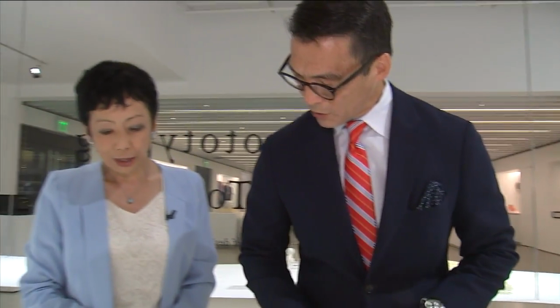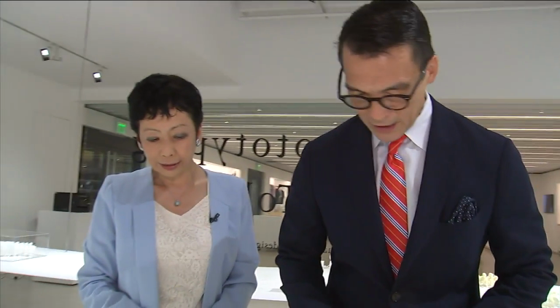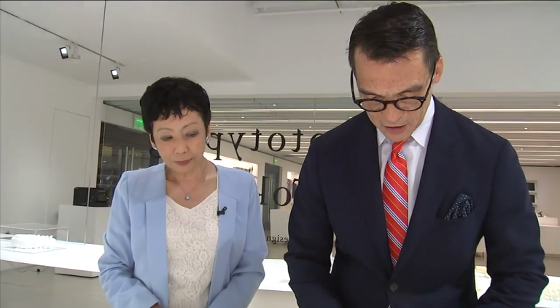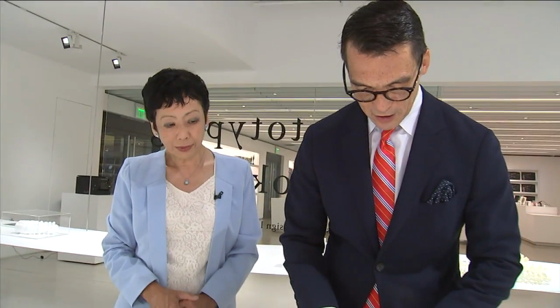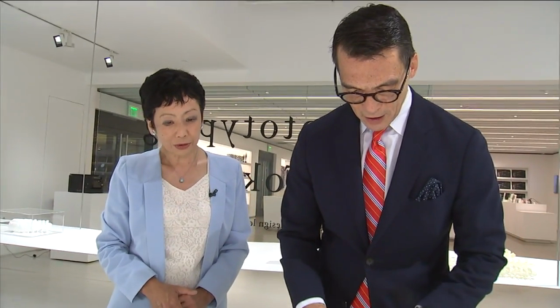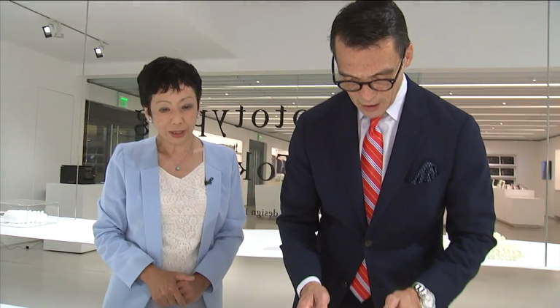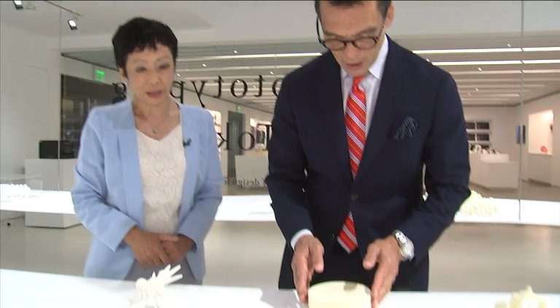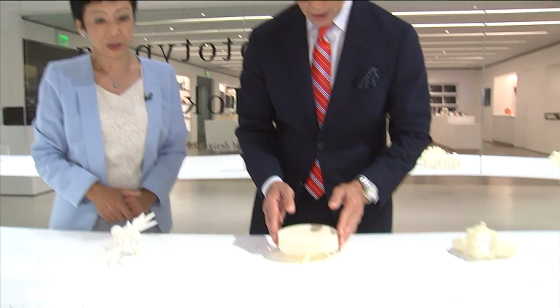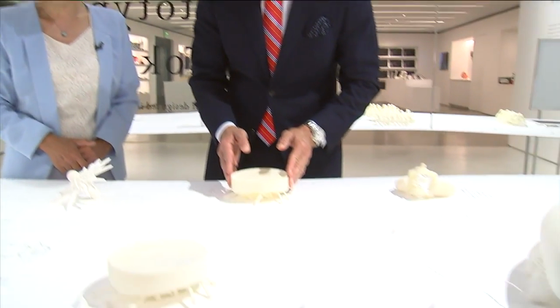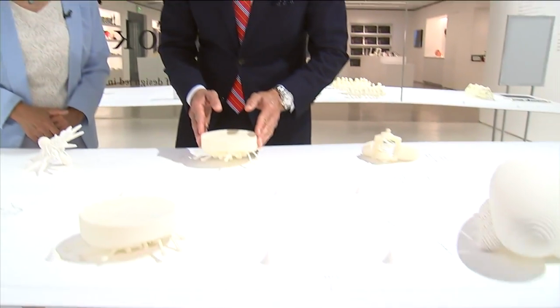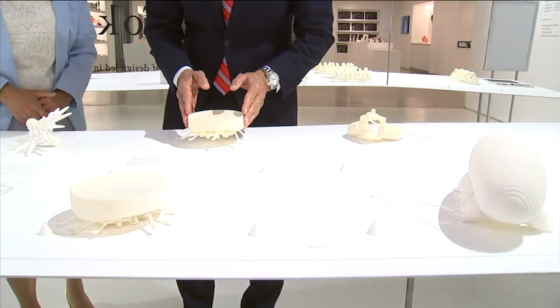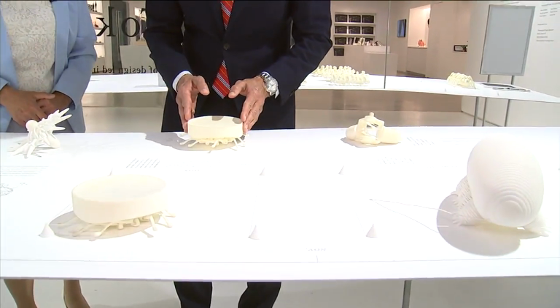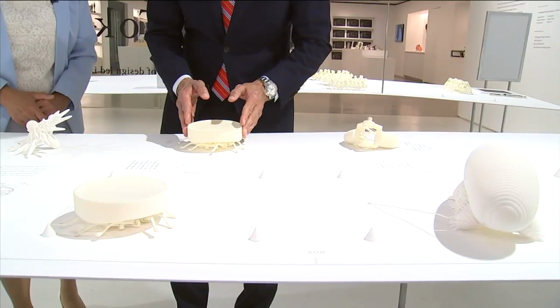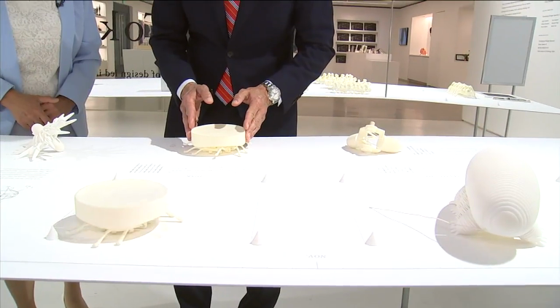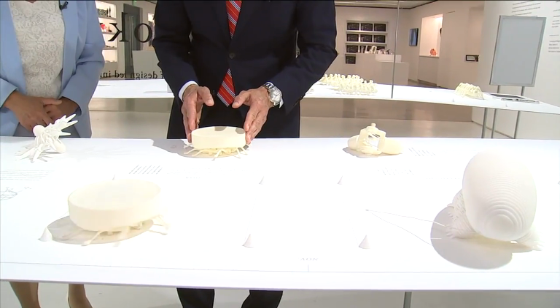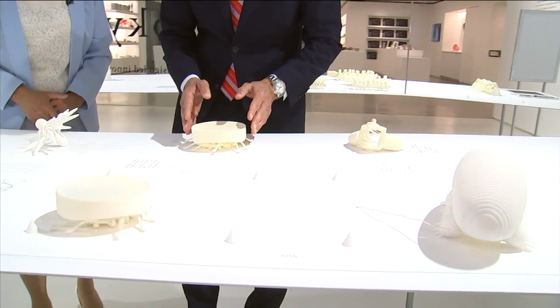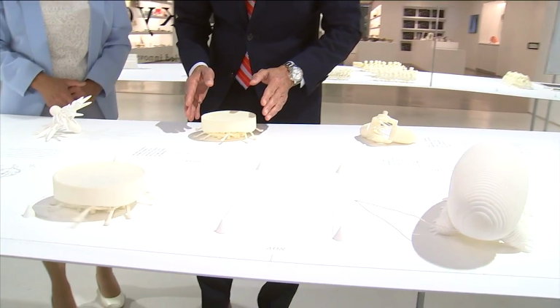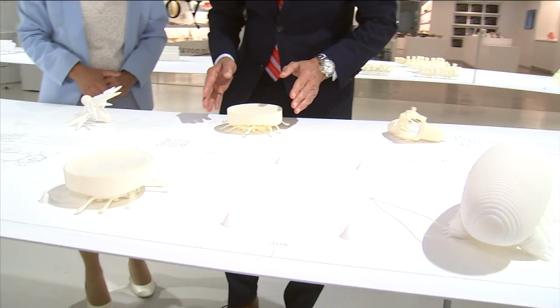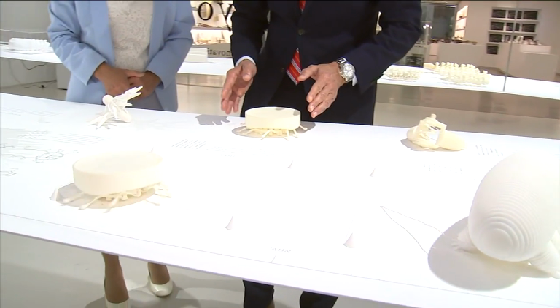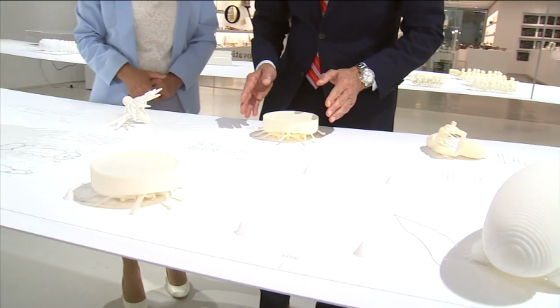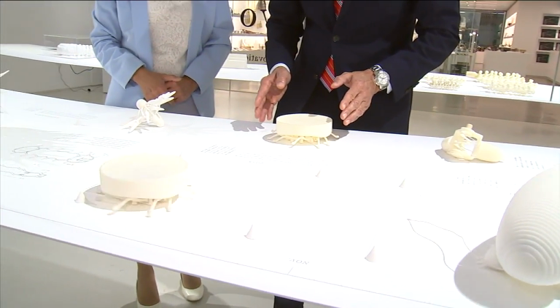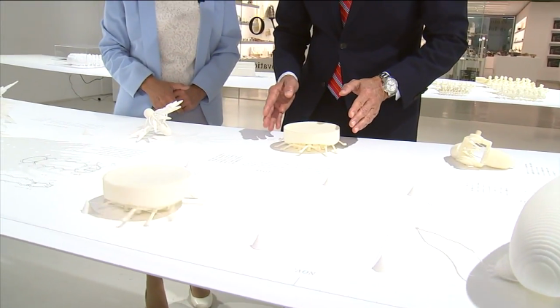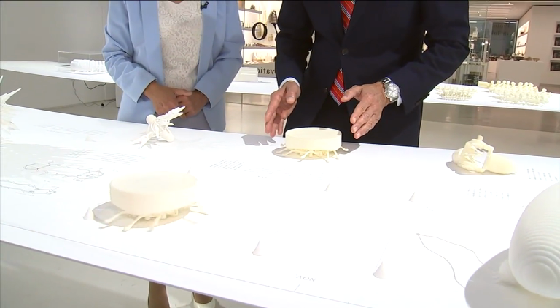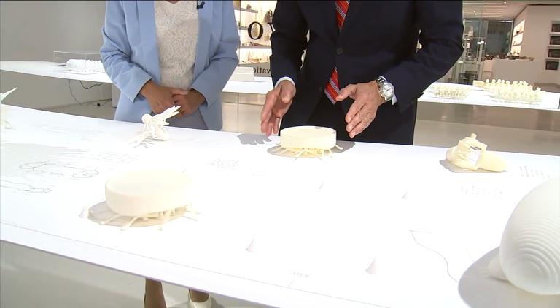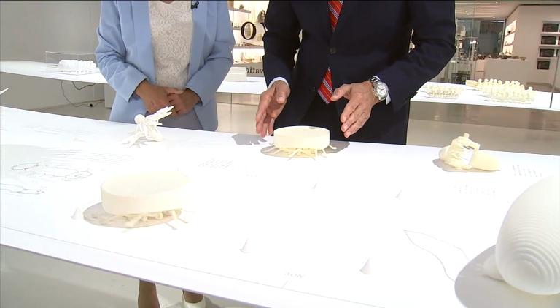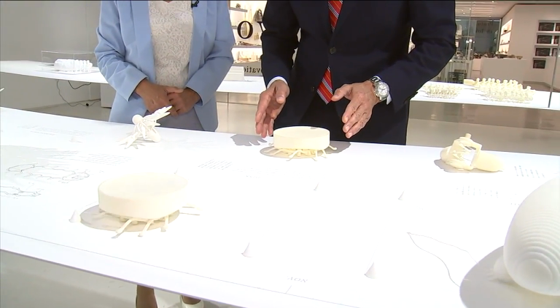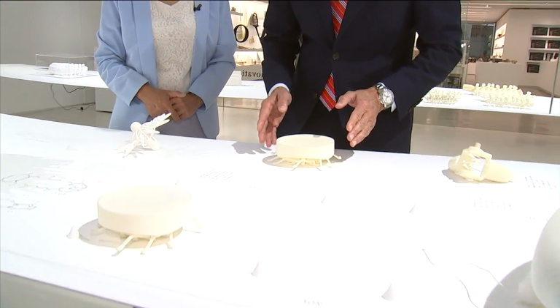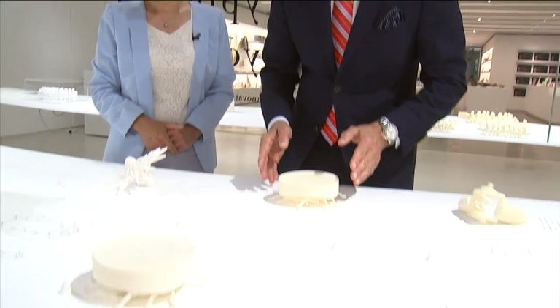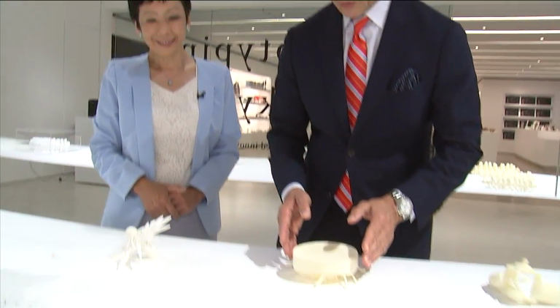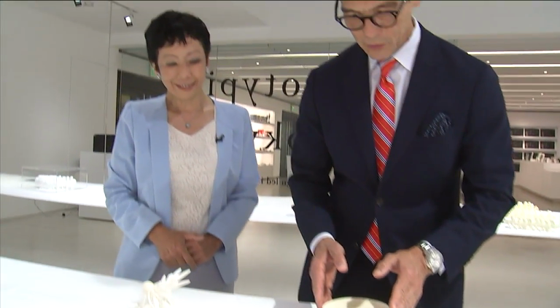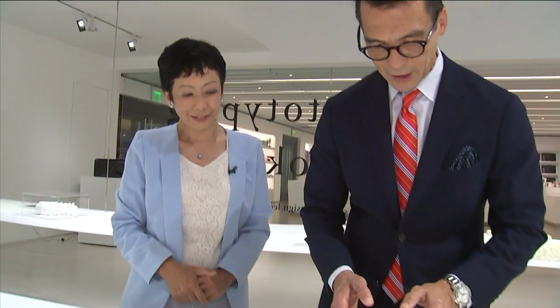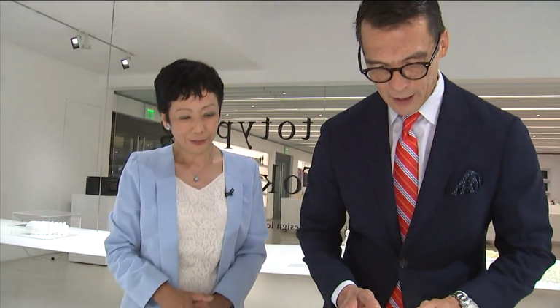It's okay to touch it? It's okay to touch it. Holy cow.